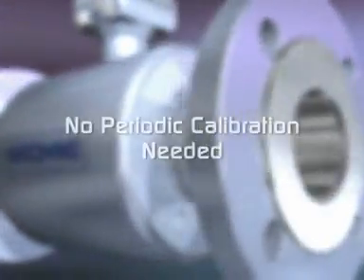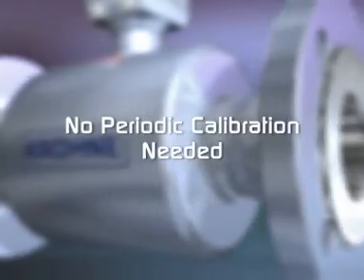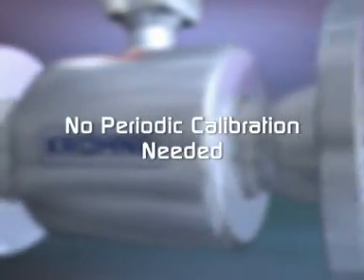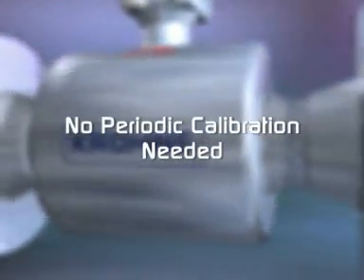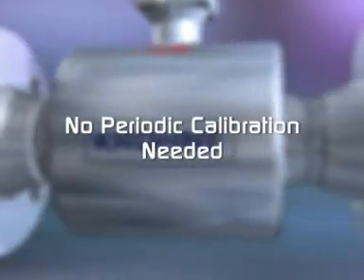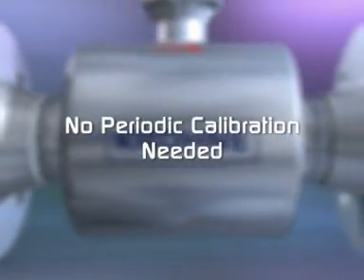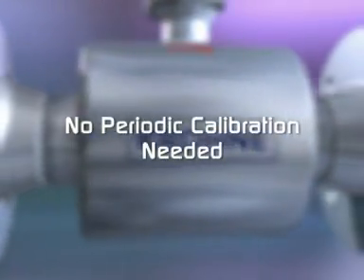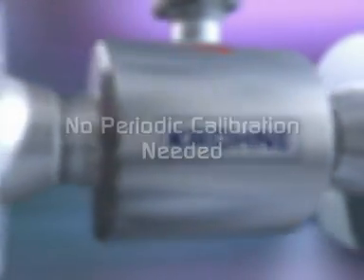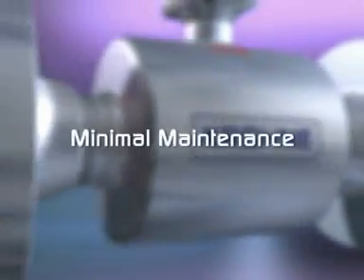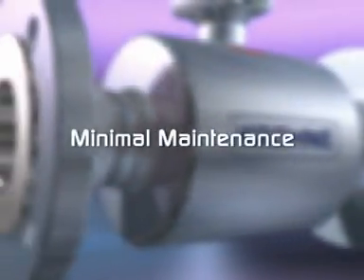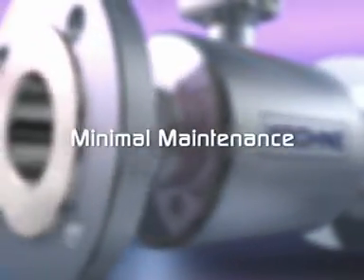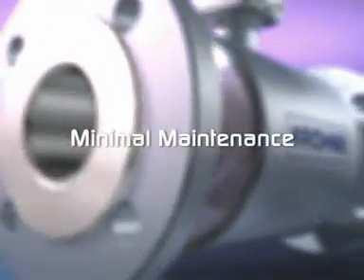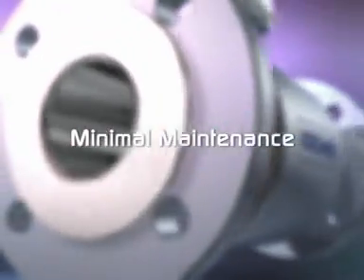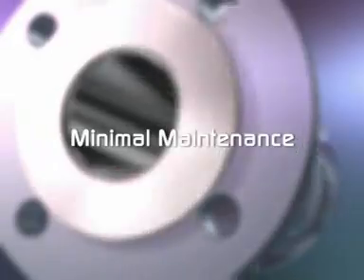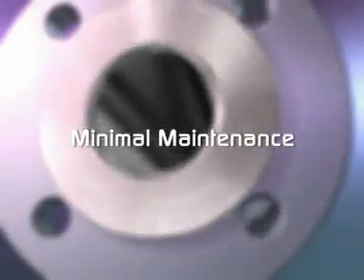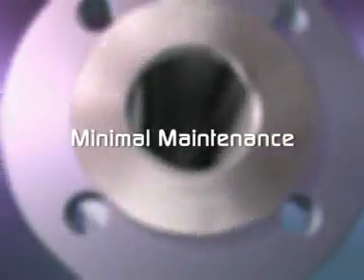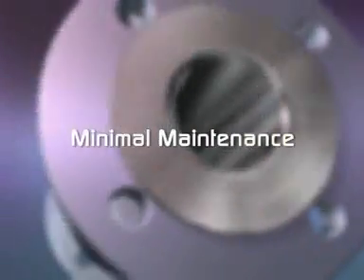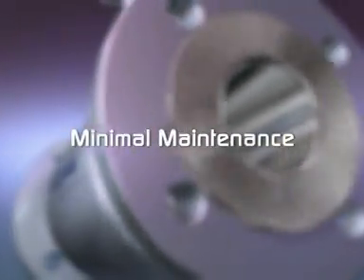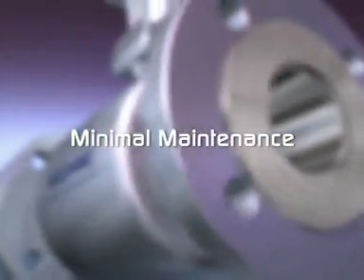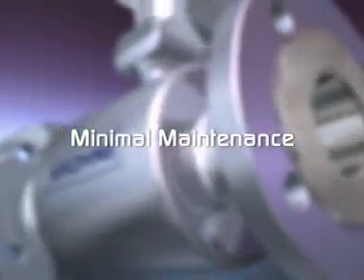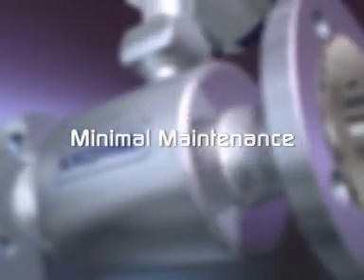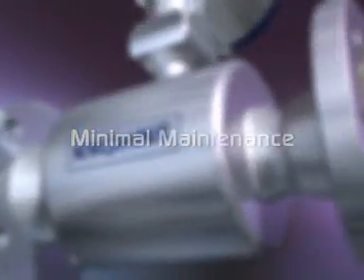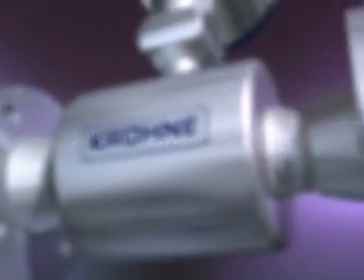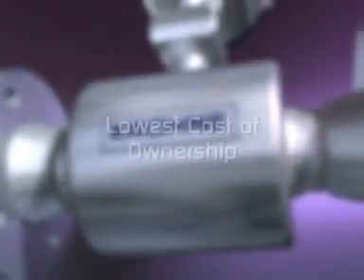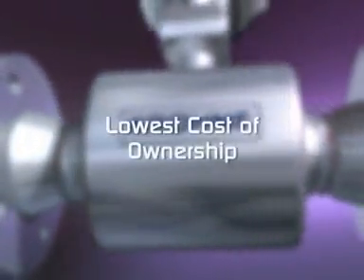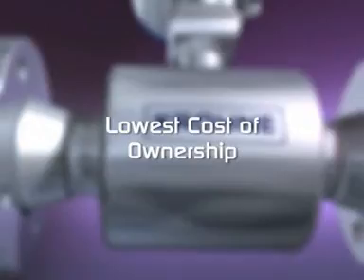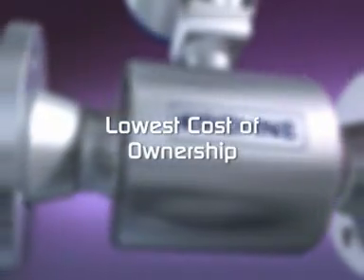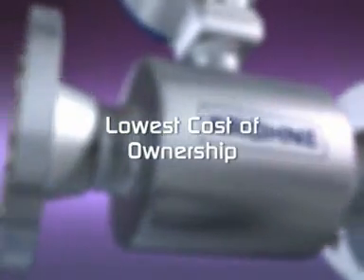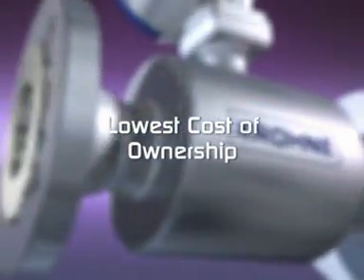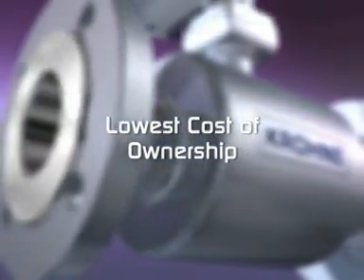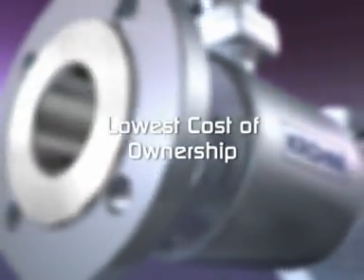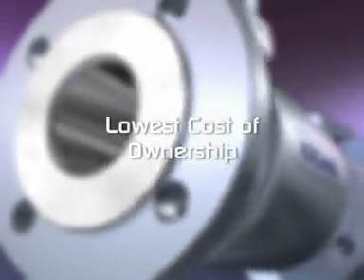No periodic calibration is needed and minimal maintenance is required, so you can expect to enjoy years of trouble-free service. And operation will cost barely more than the electricity it consumes.